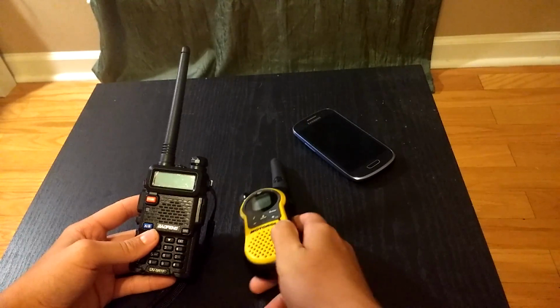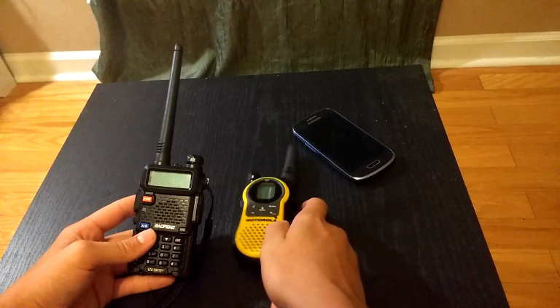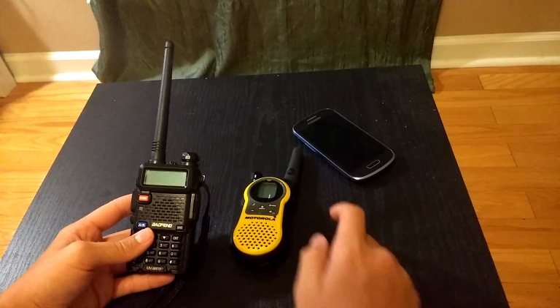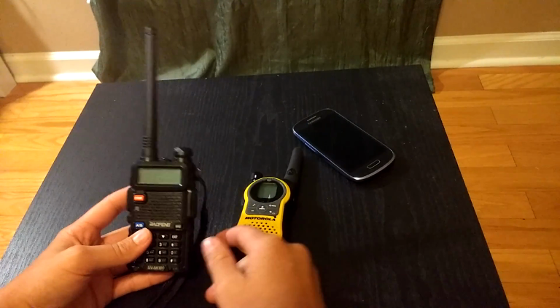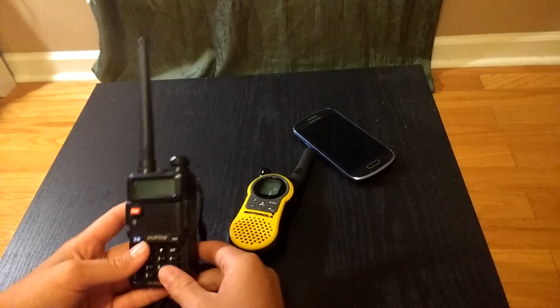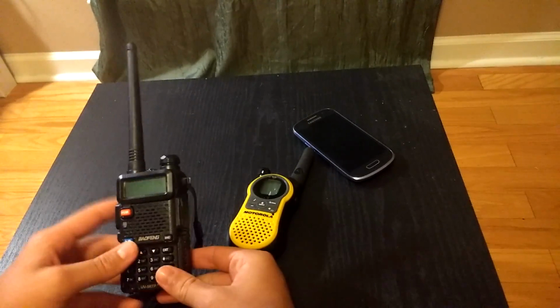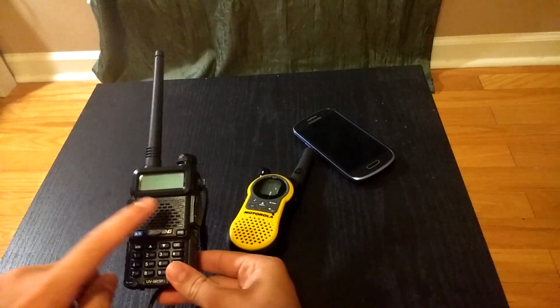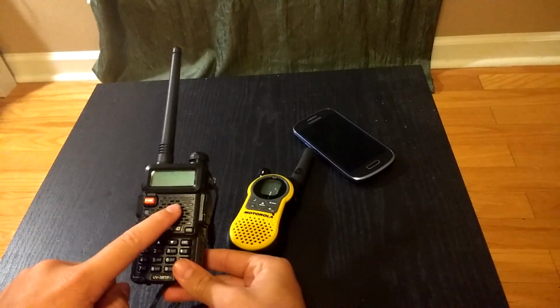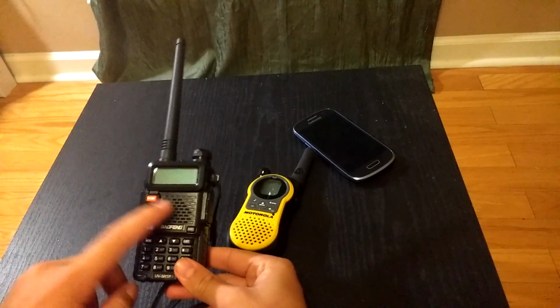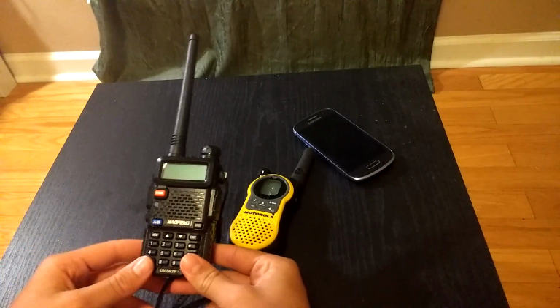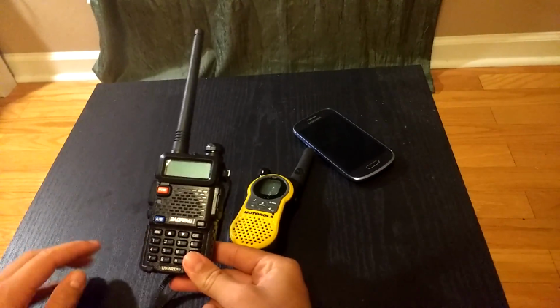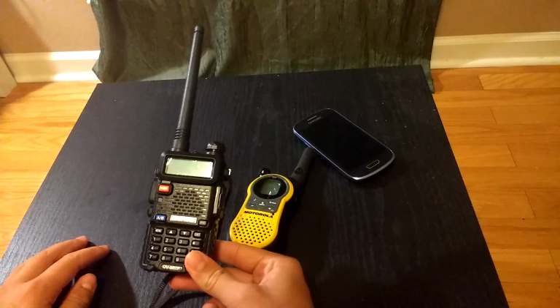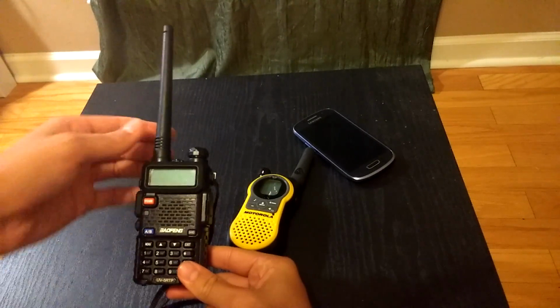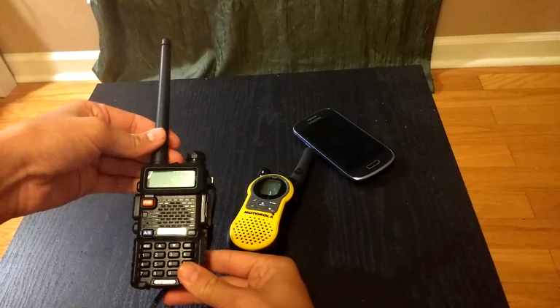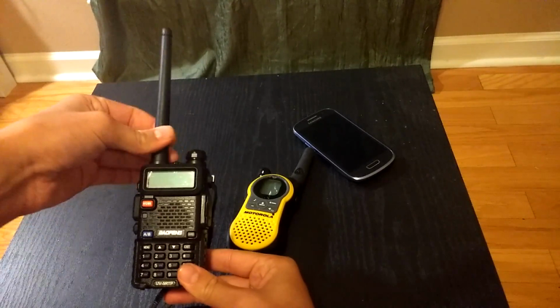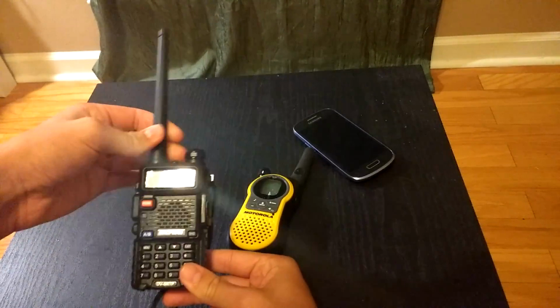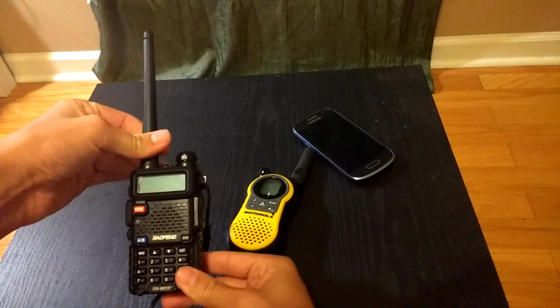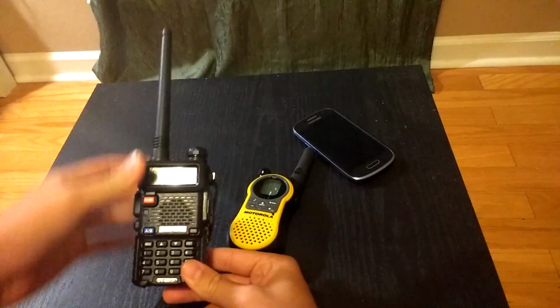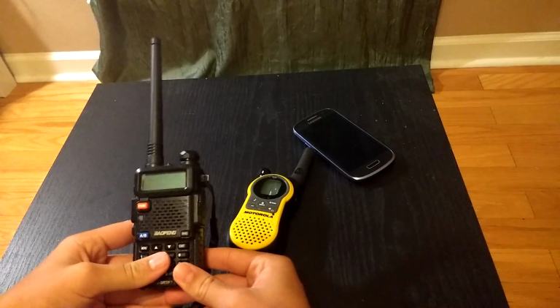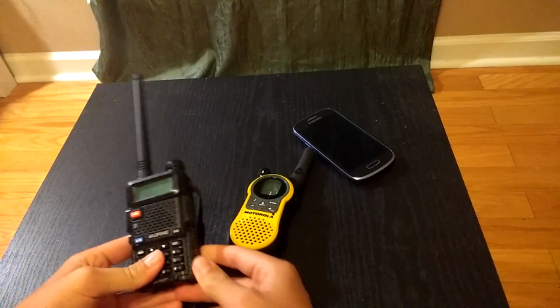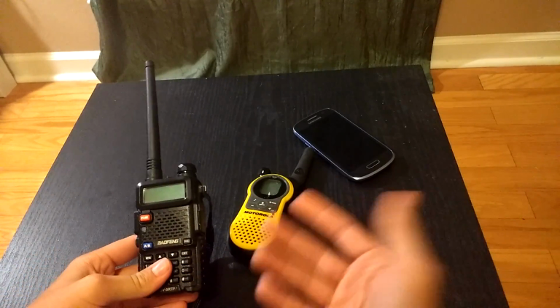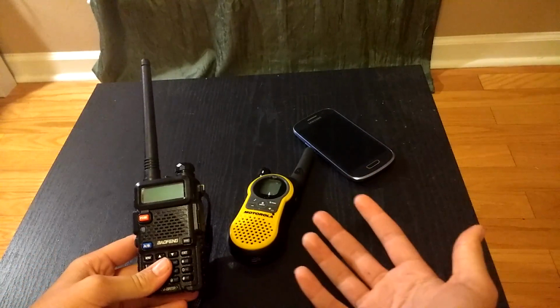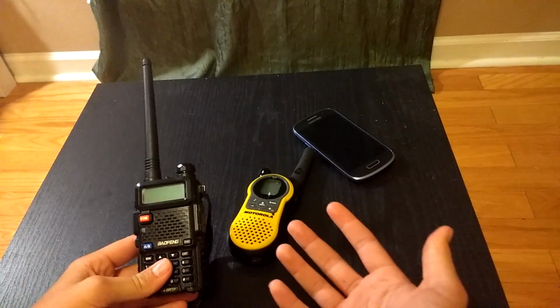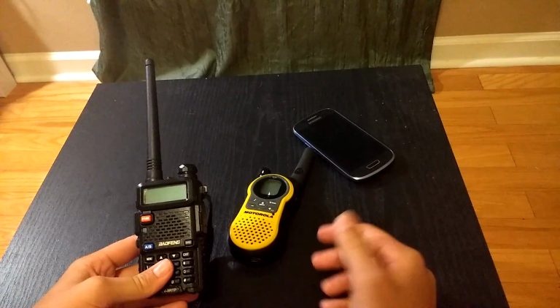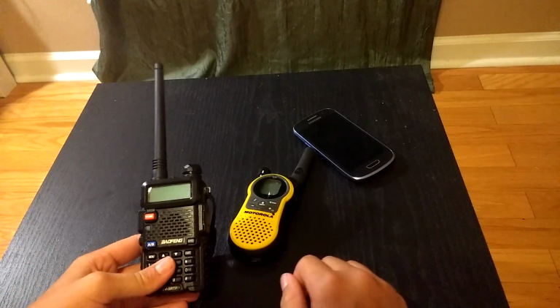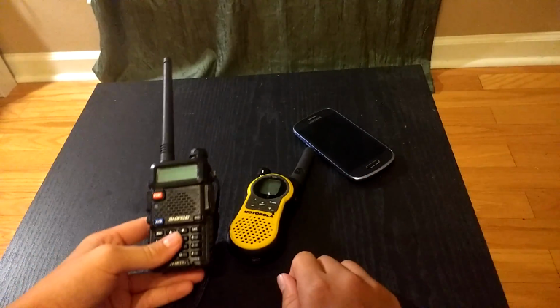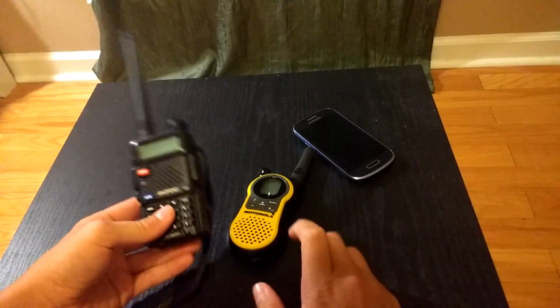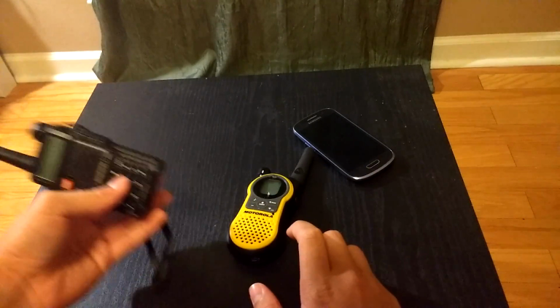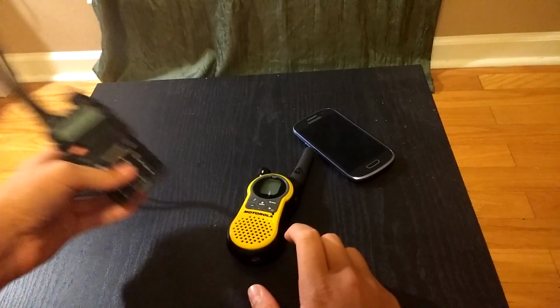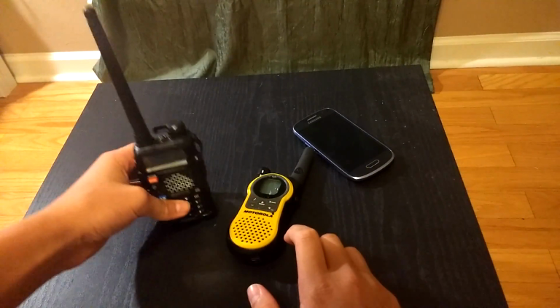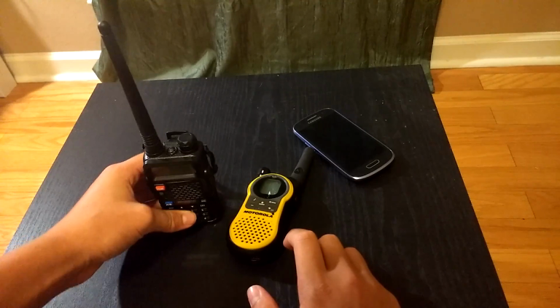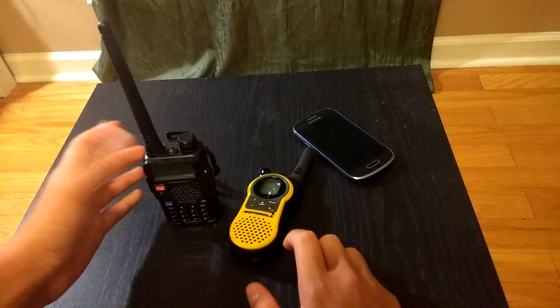Now a disclaimer — you do need at least a GMRS license to operate this radio because it has a detachable antenna. So I would only recommend using this in an emergency situation, but that's your call if you want to use it otherwise.